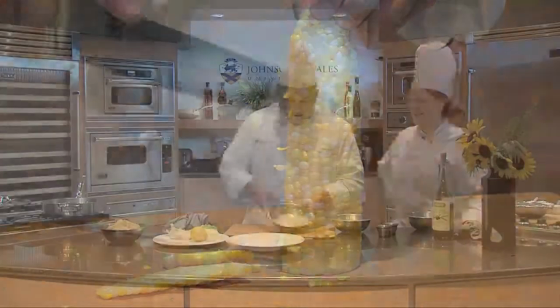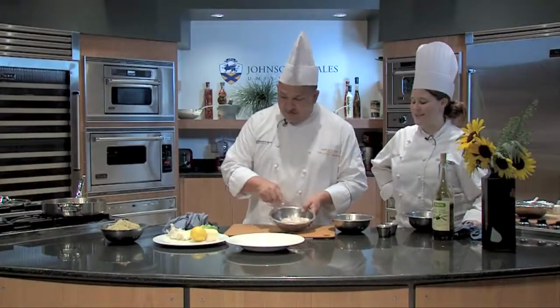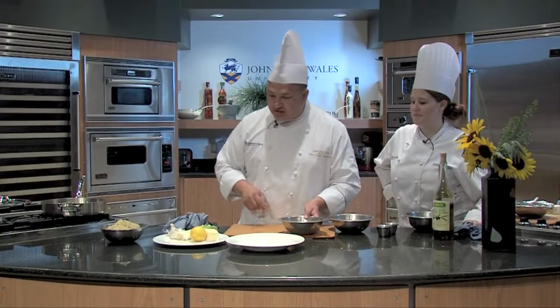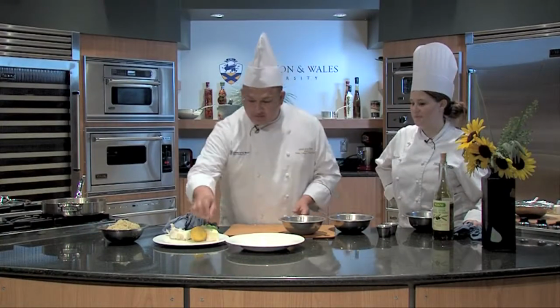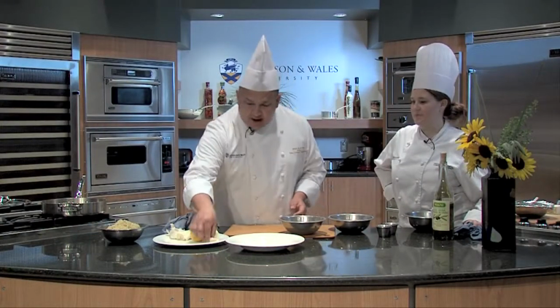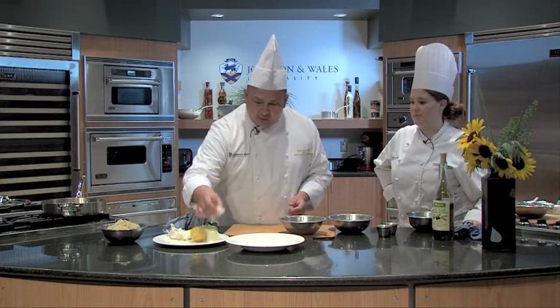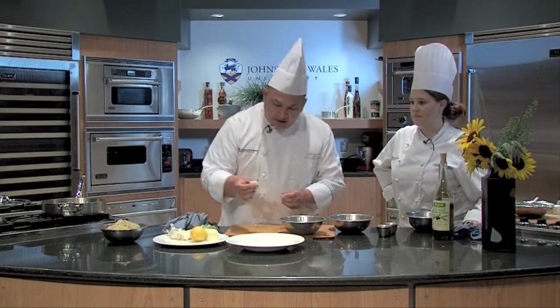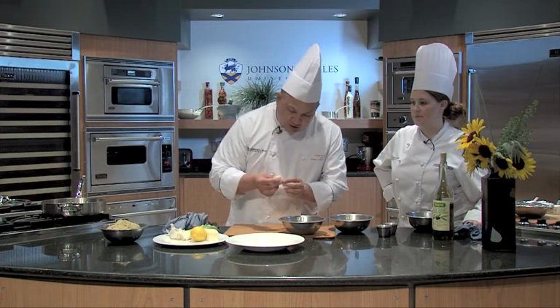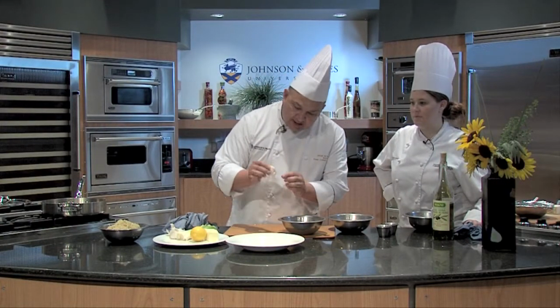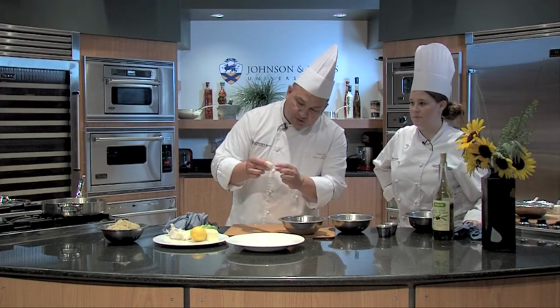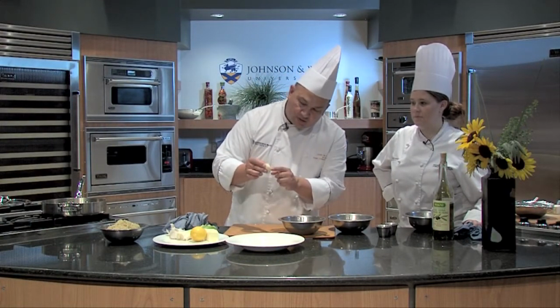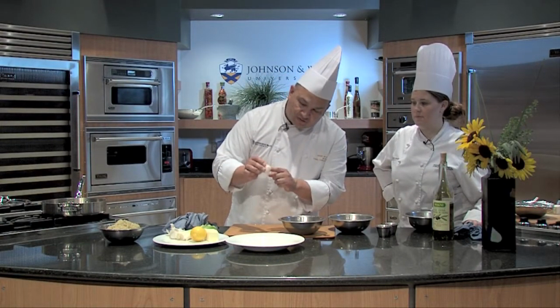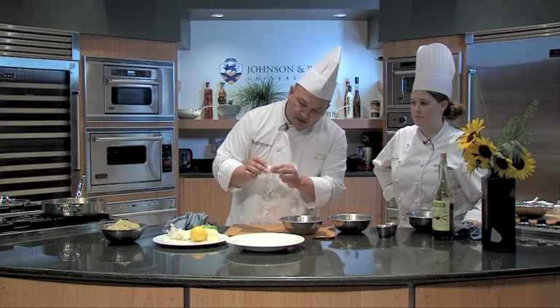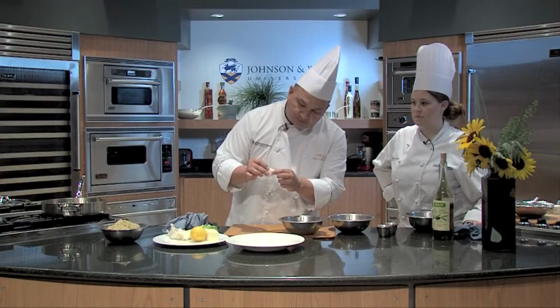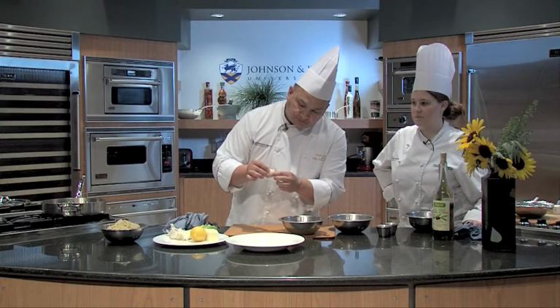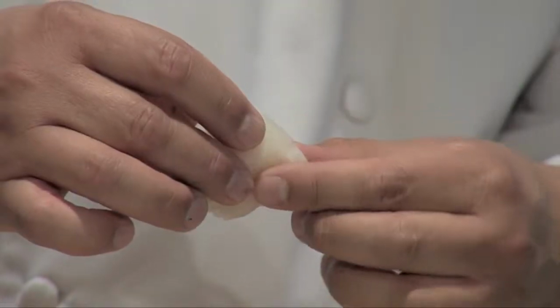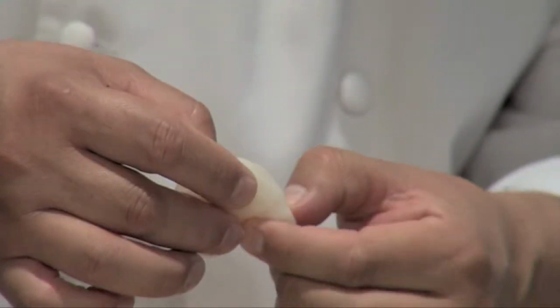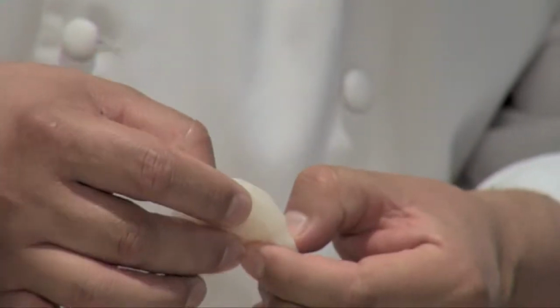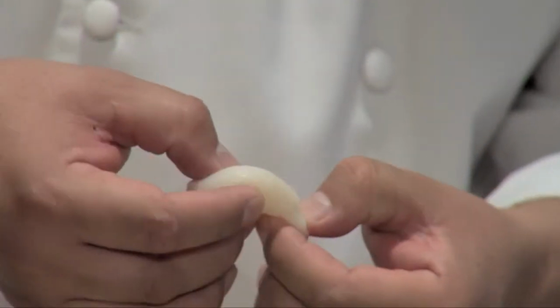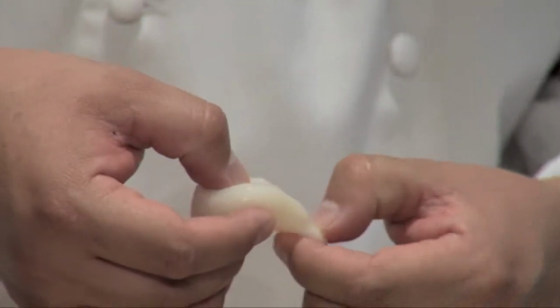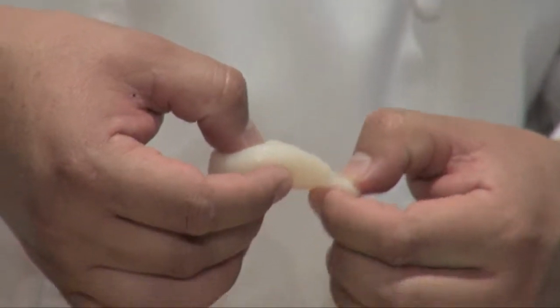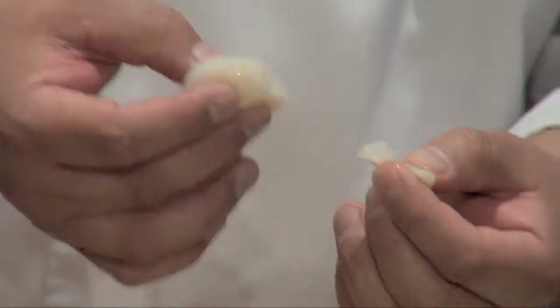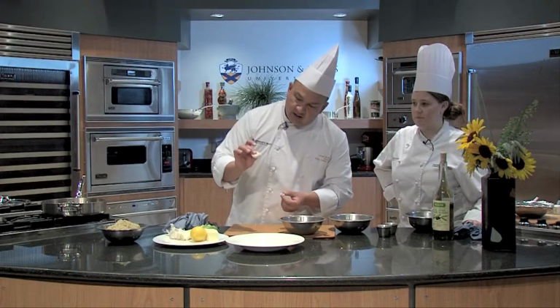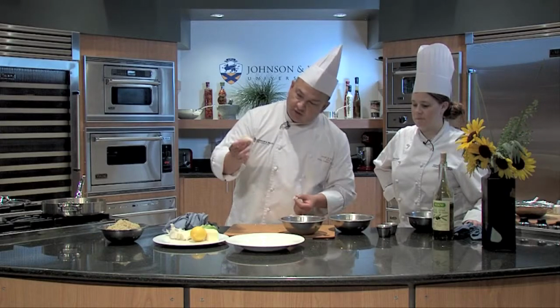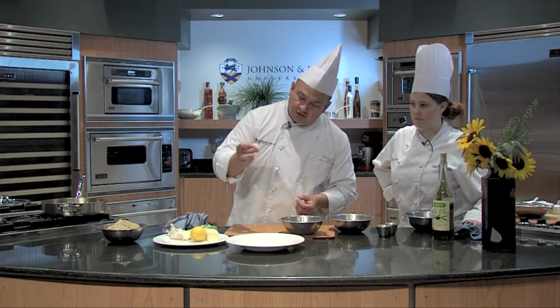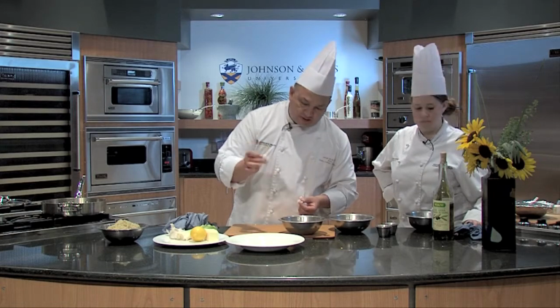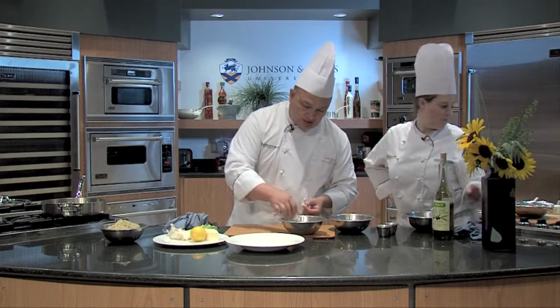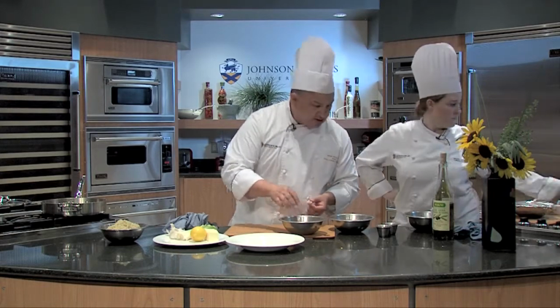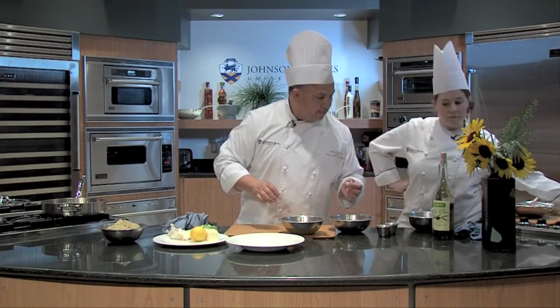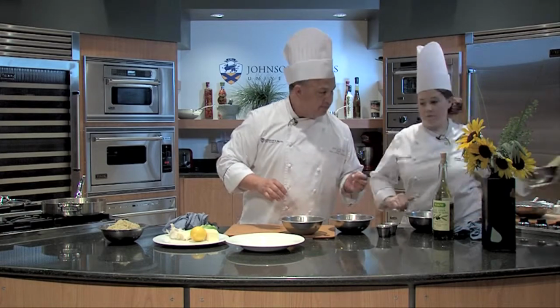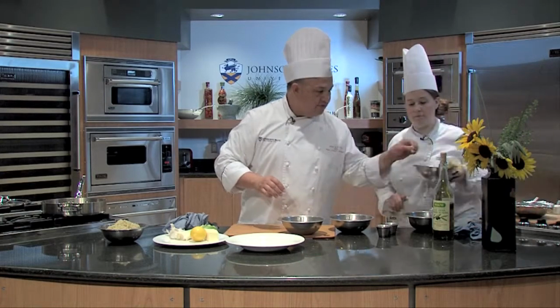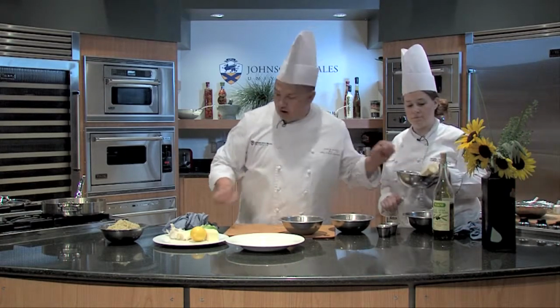We have some fresh scallops. I saved one scallop to show you. When you get scallops, there's what's called a foot on there, and you just want to take that off. It comes off really easily. You just want to make sure that you take it off.